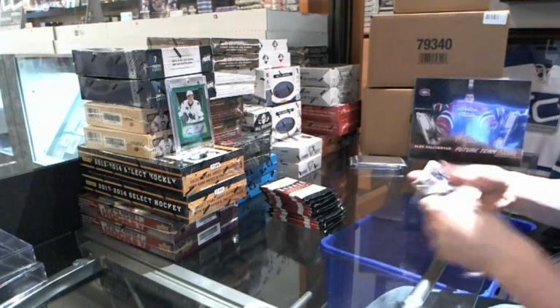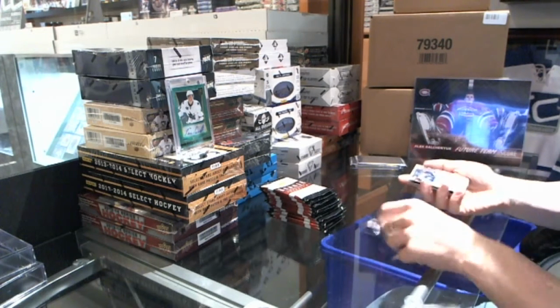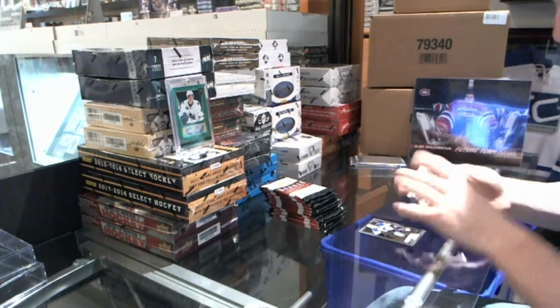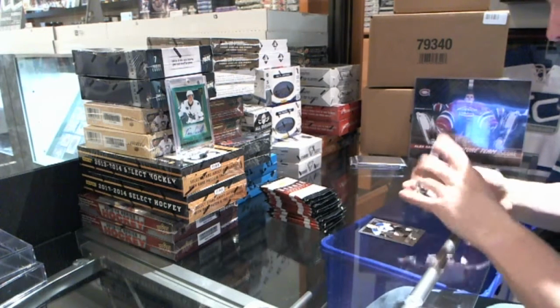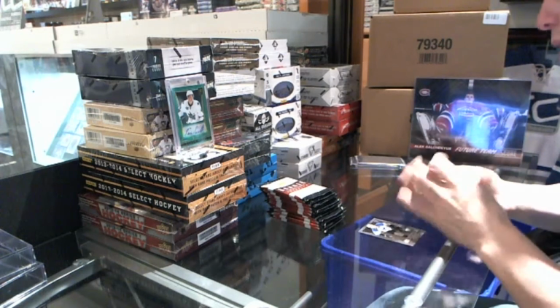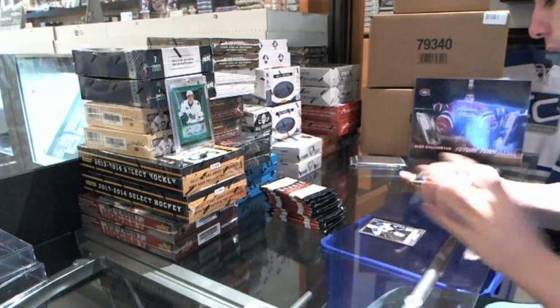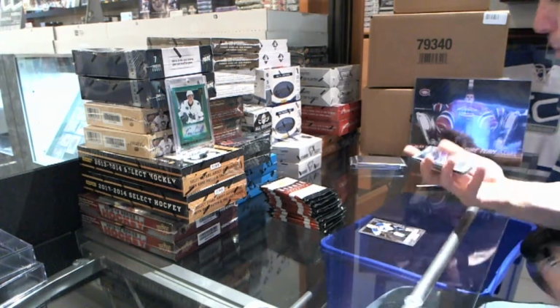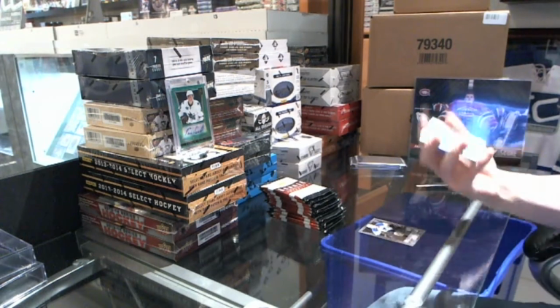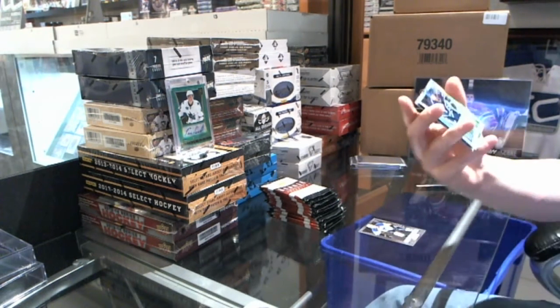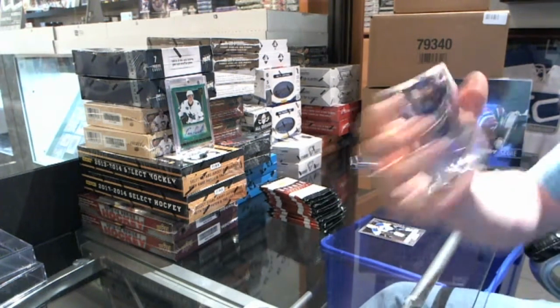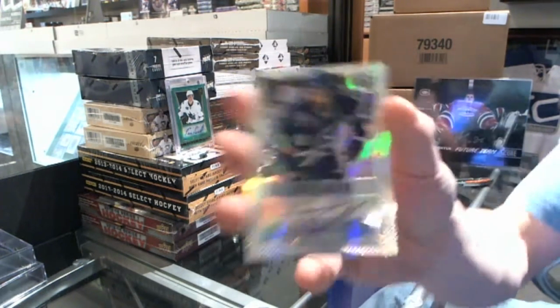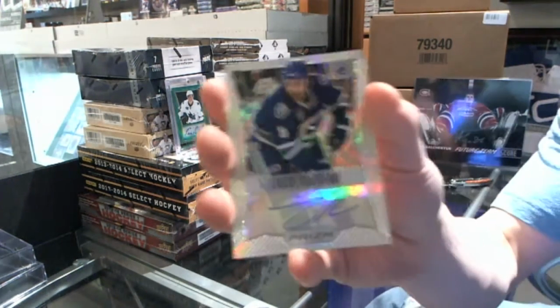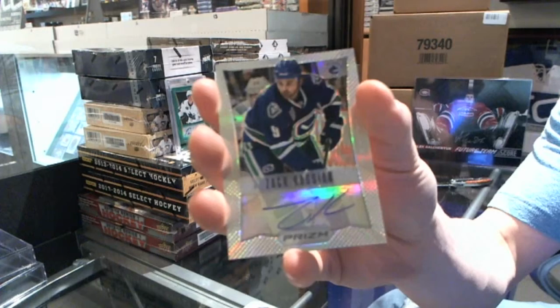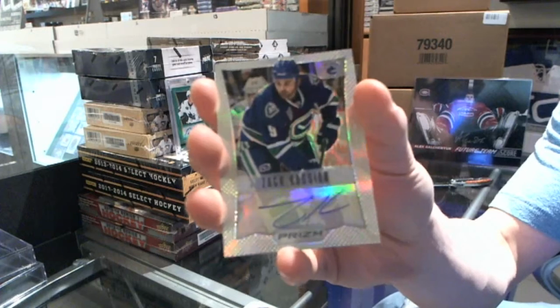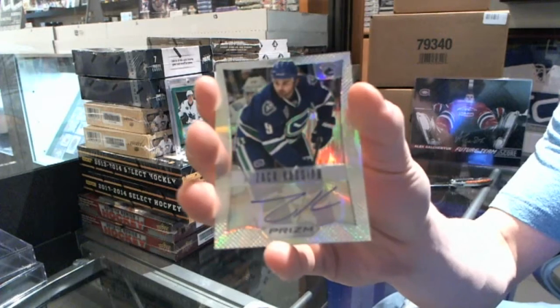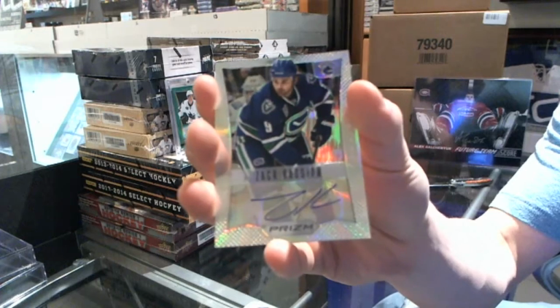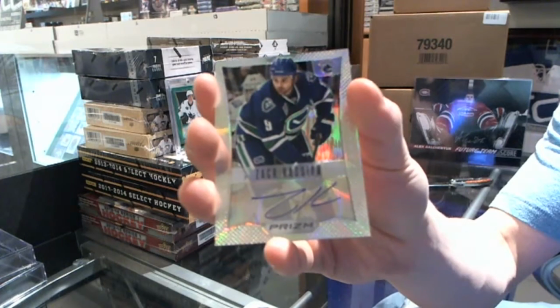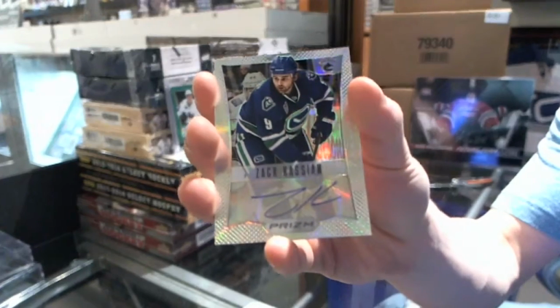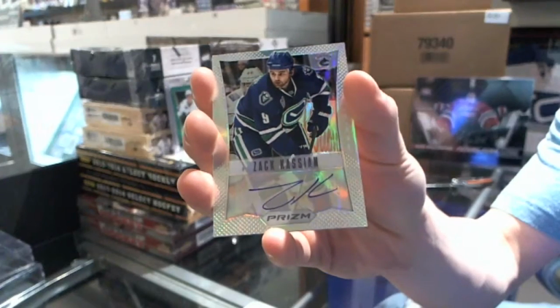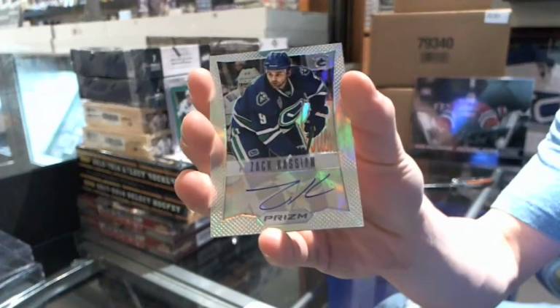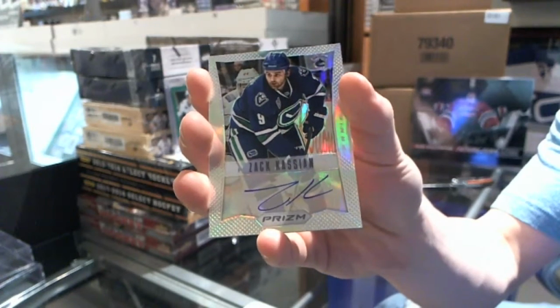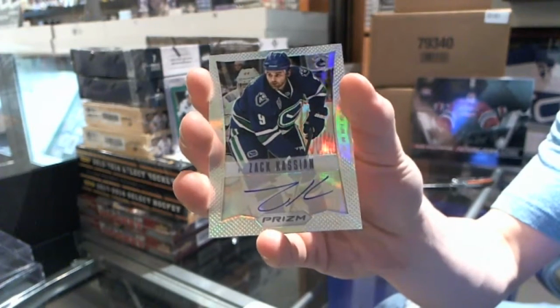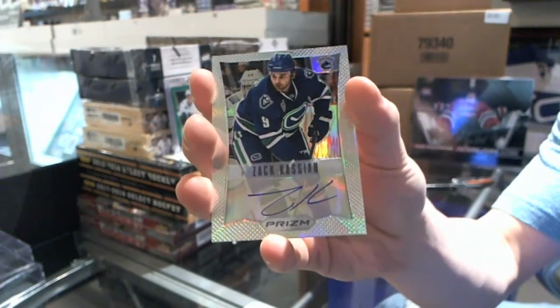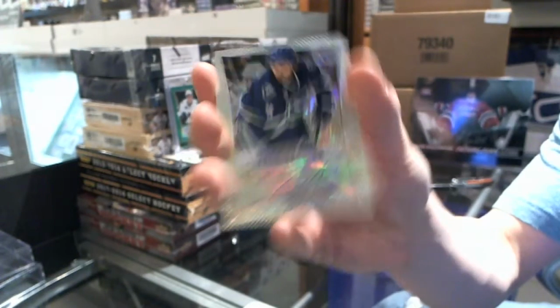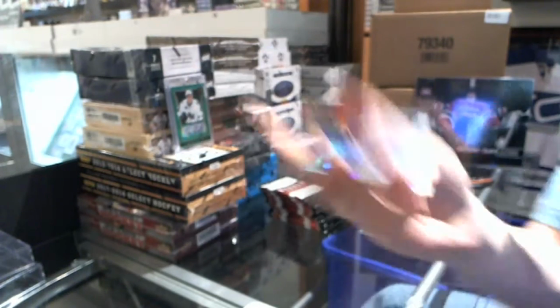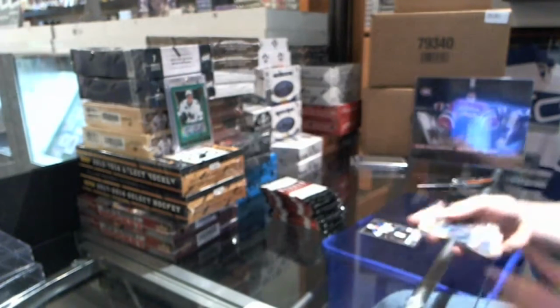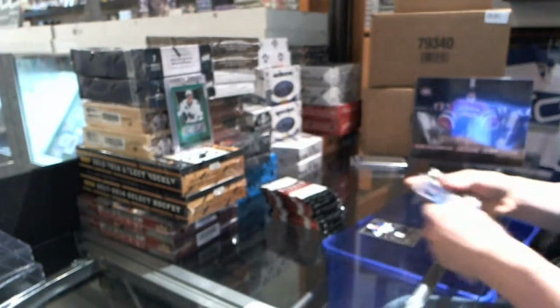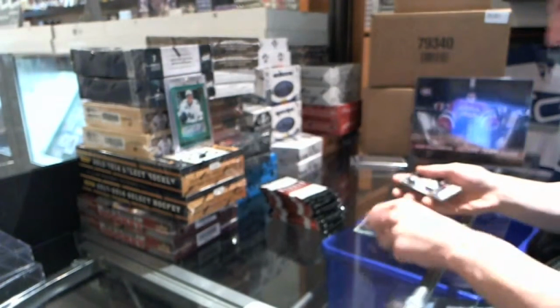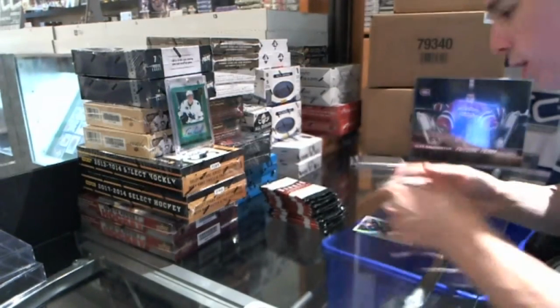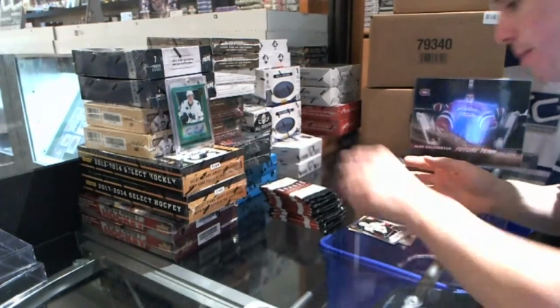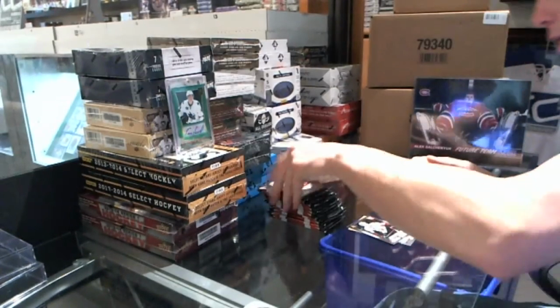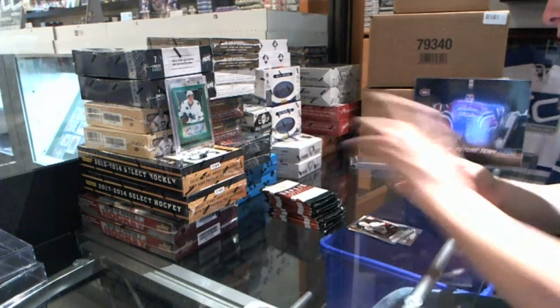We start with a Prism Autograph of Zach Kassin, and a rookie of Mark Stone.